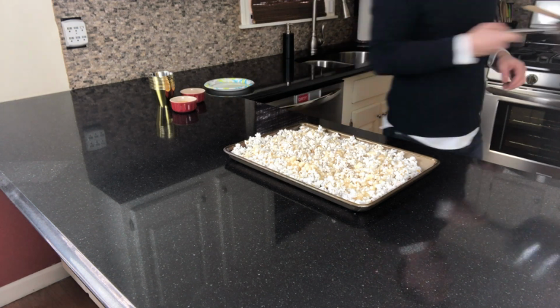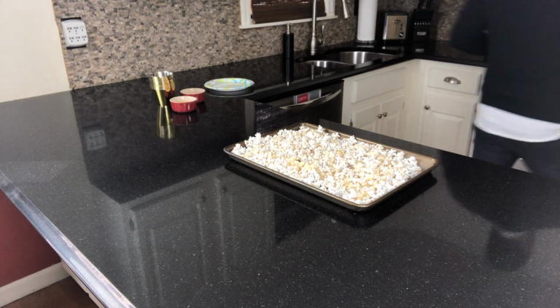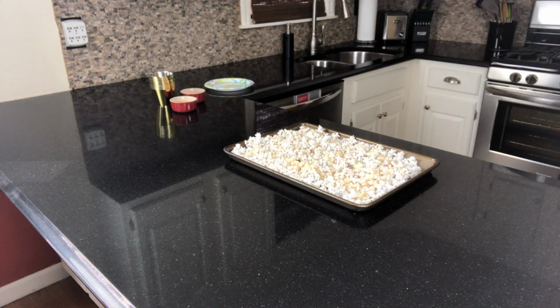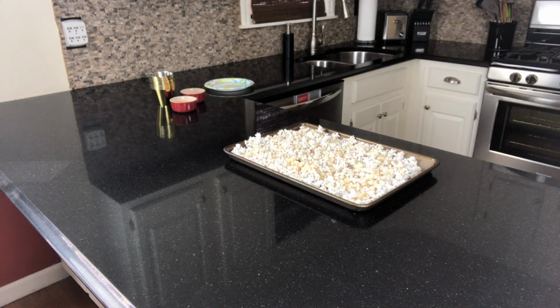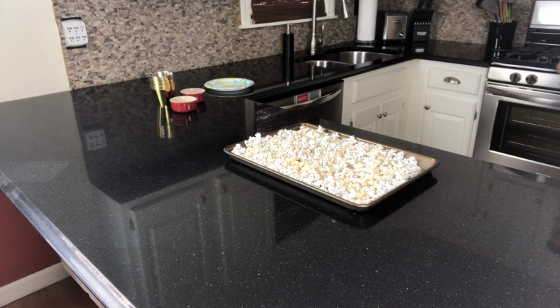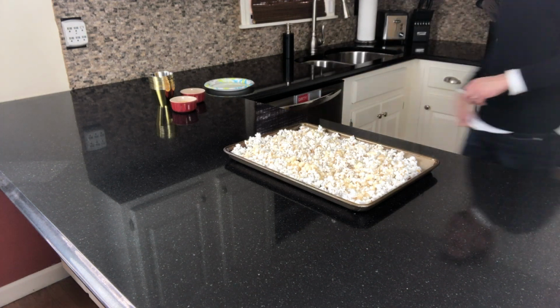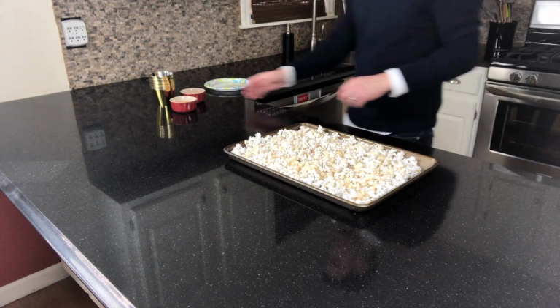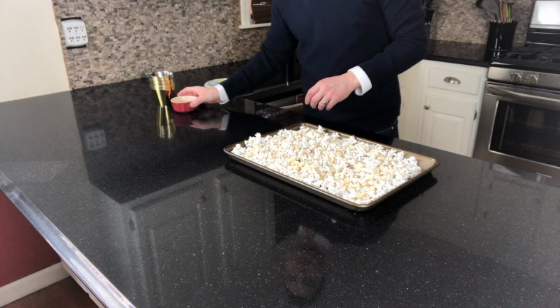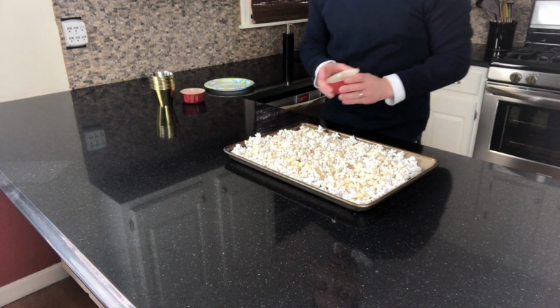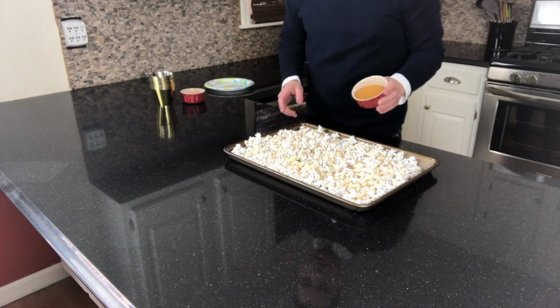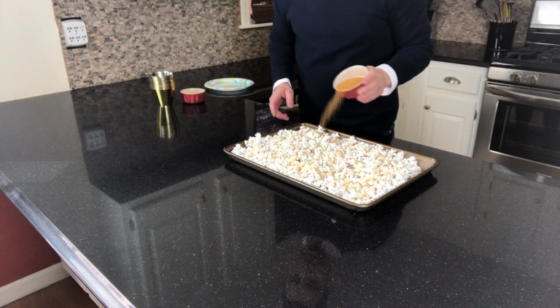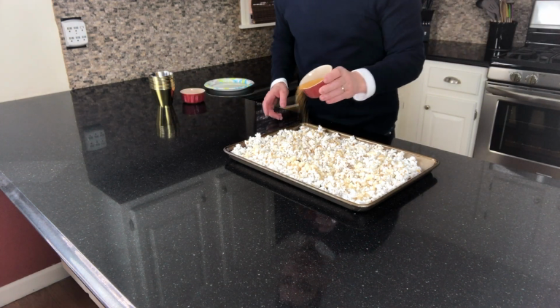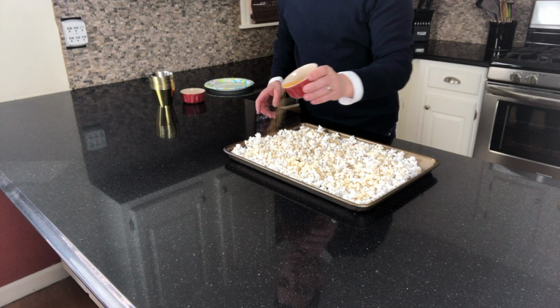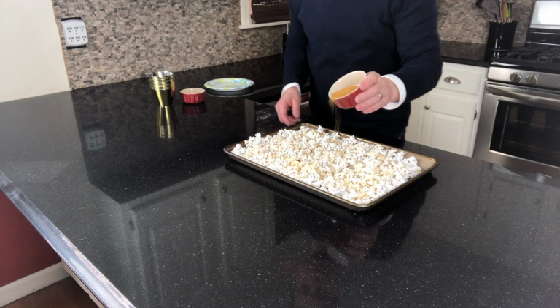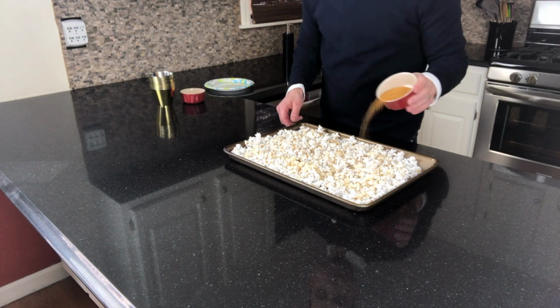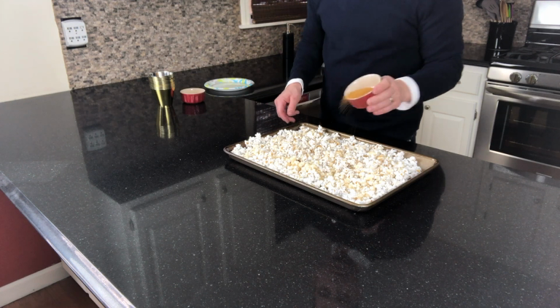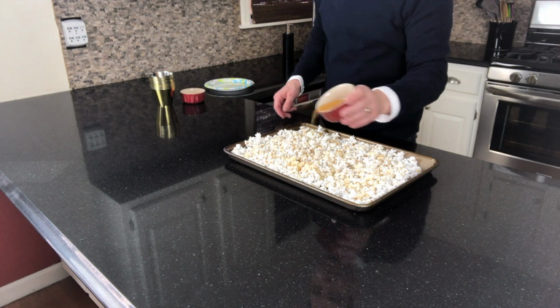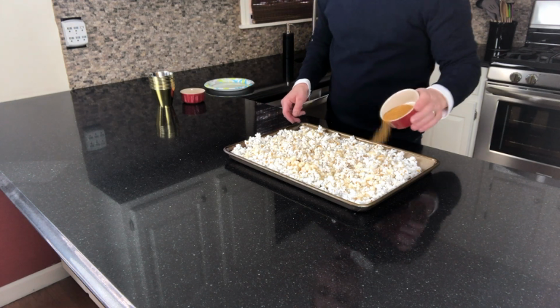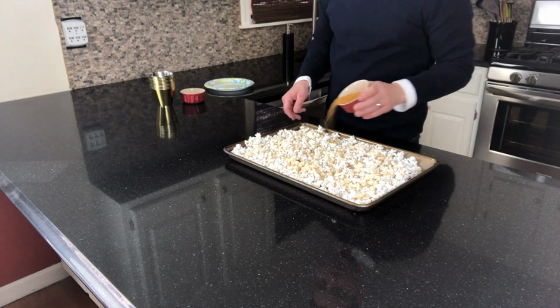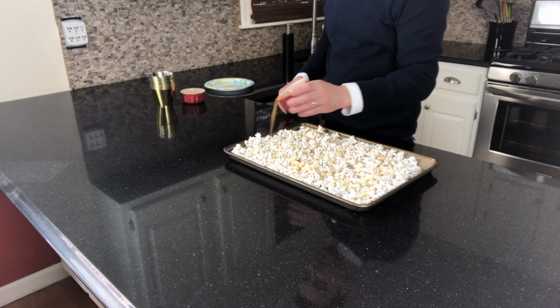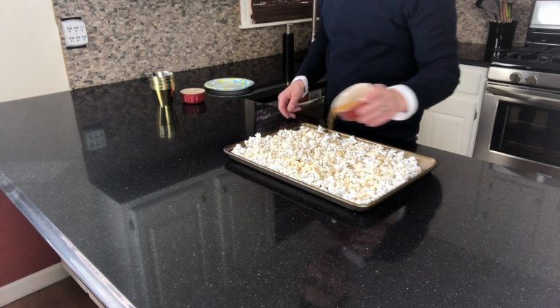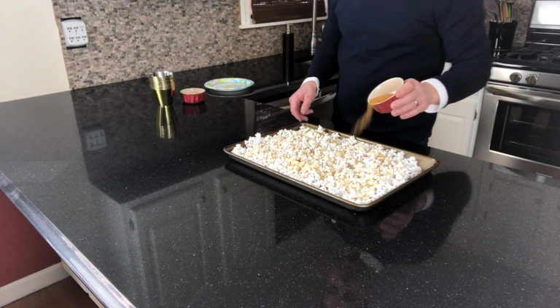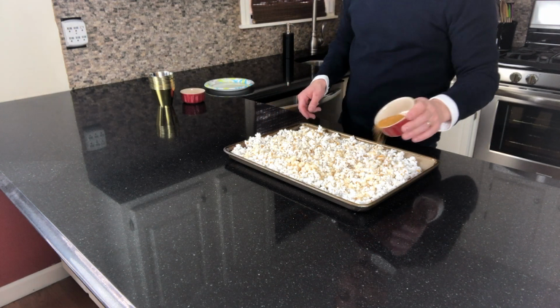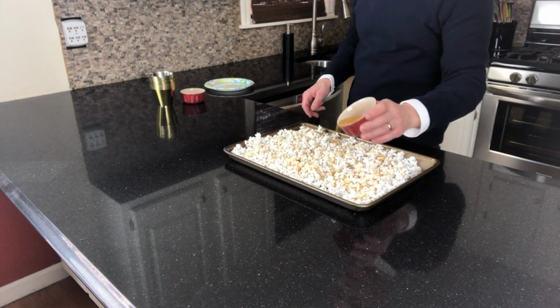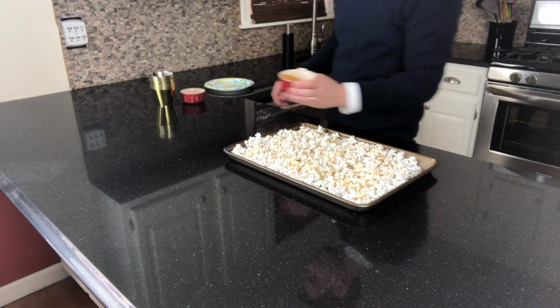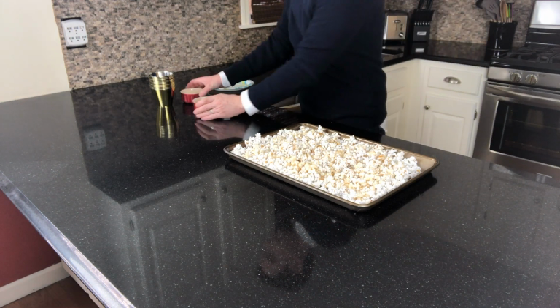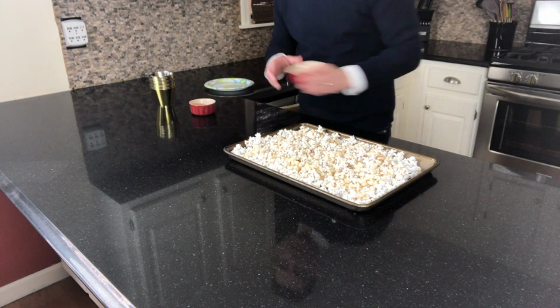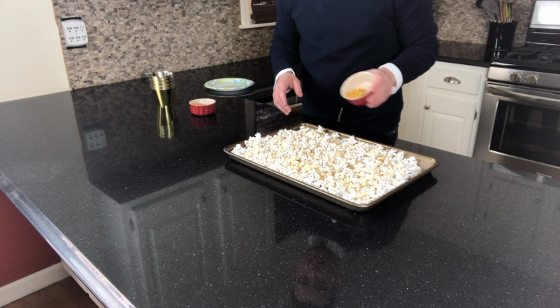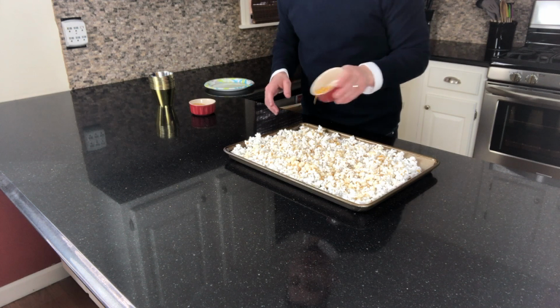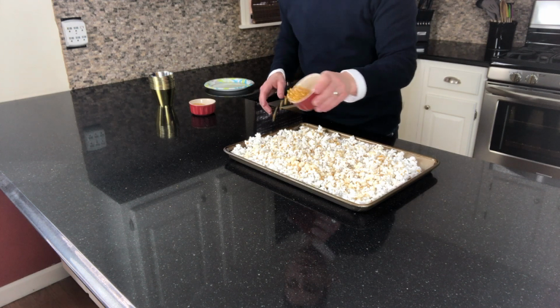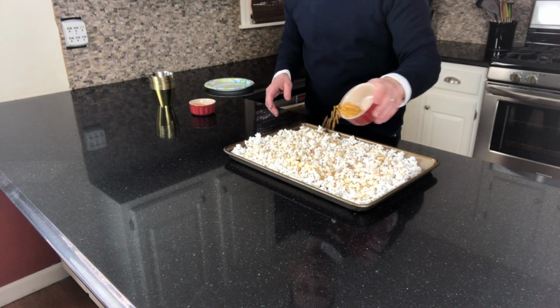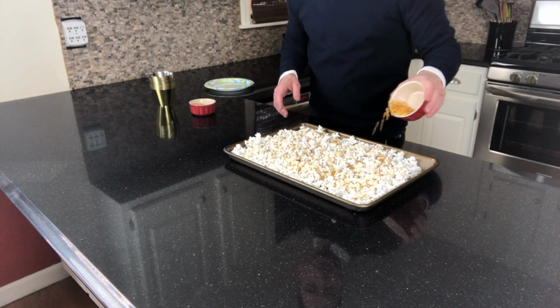Now that that's done, we're going to let our syrup cool a little bit because we're going to be handling it. We don't want it to cool too much because we still want to be able to form our popcorn balls. We're also going to add our gold sprinkles and our gold stars.